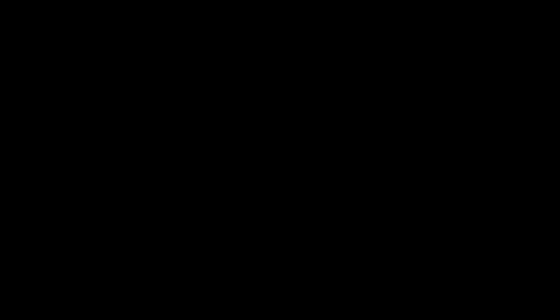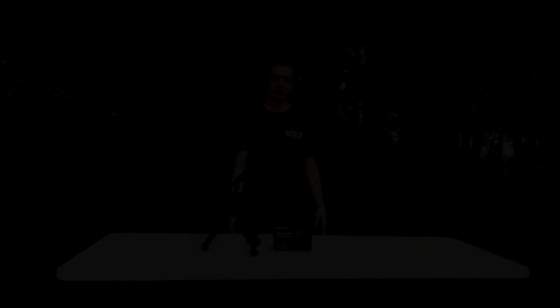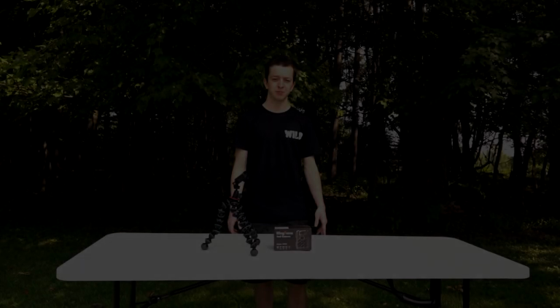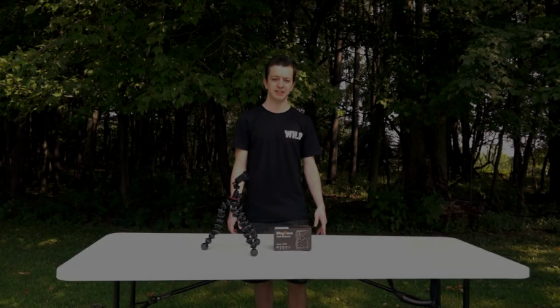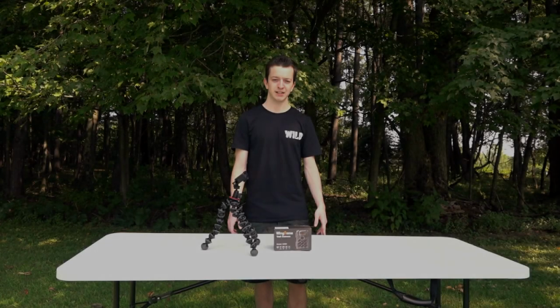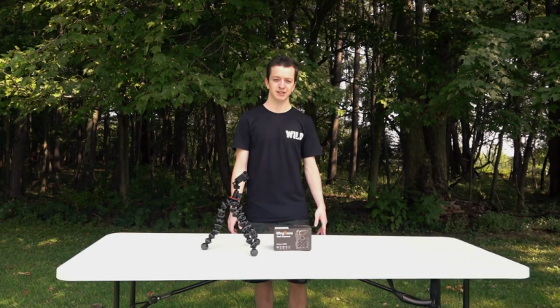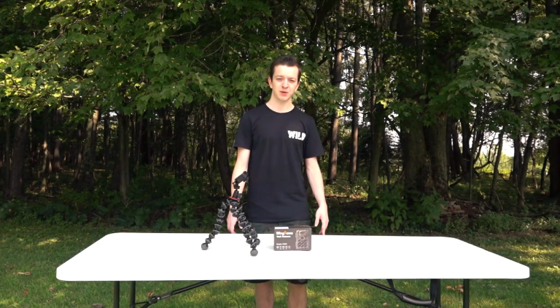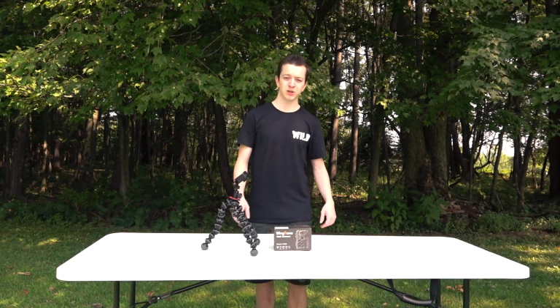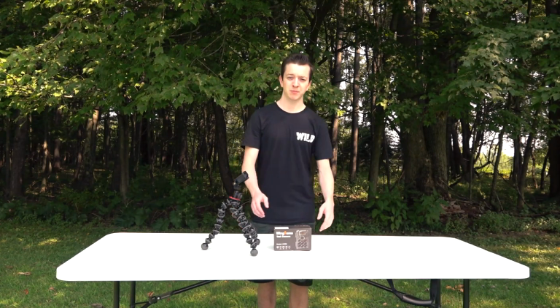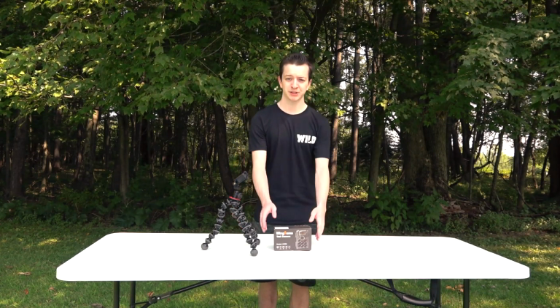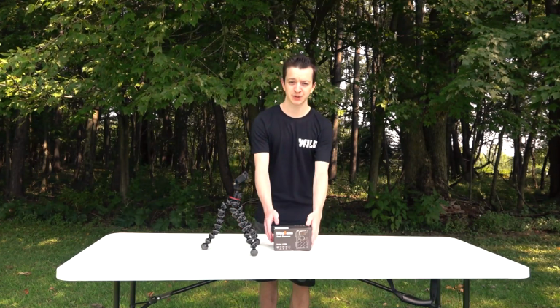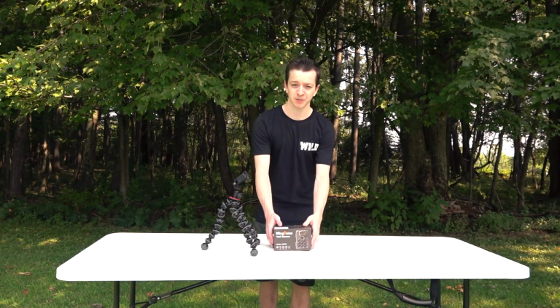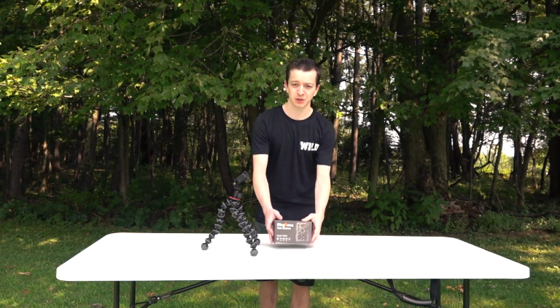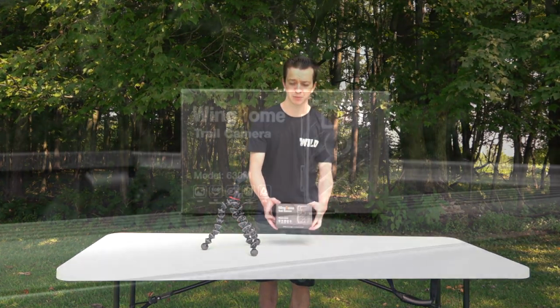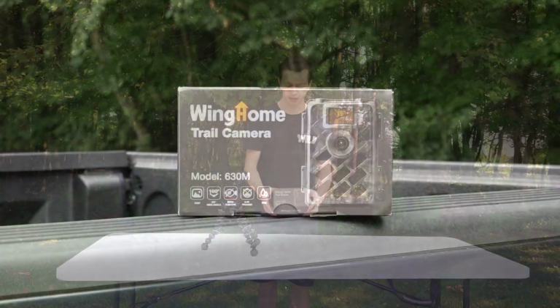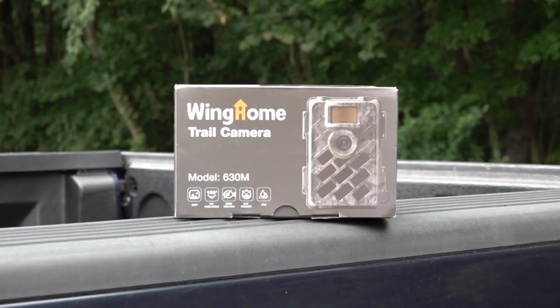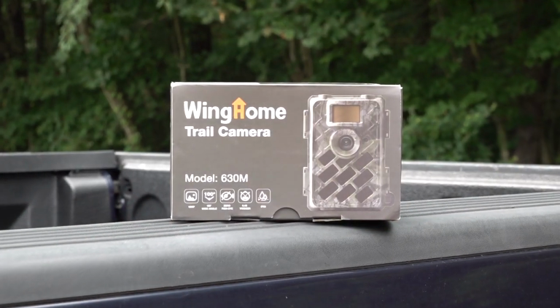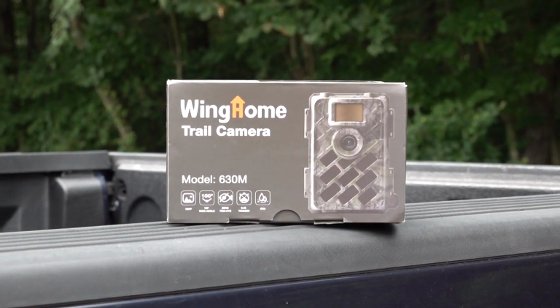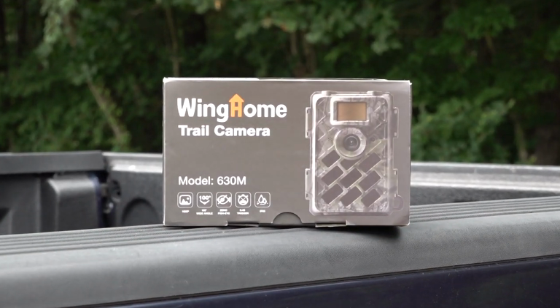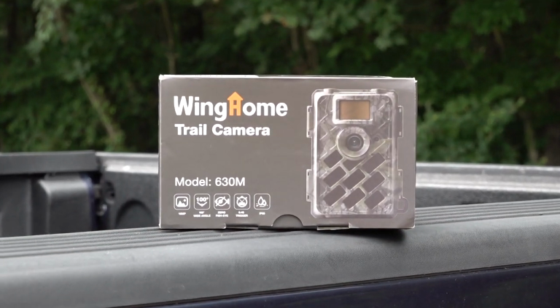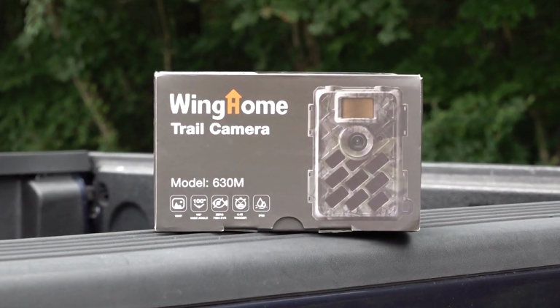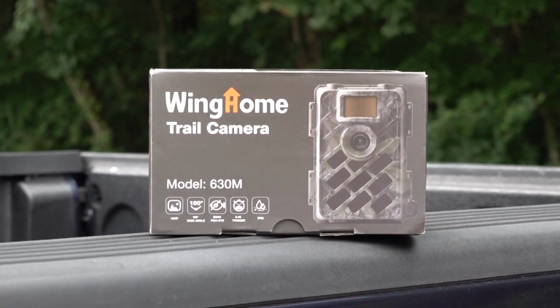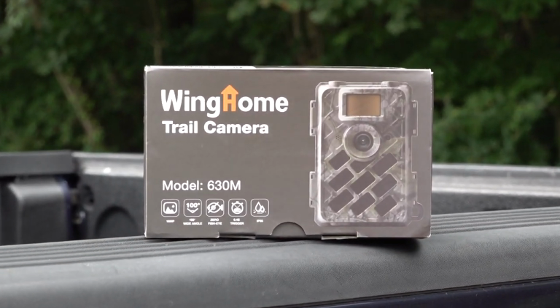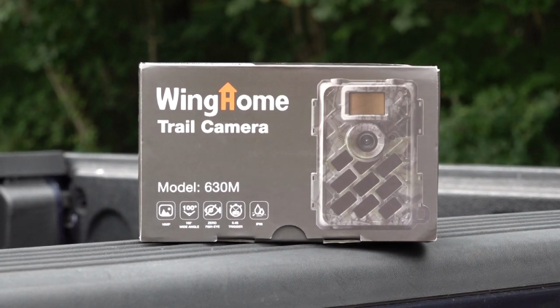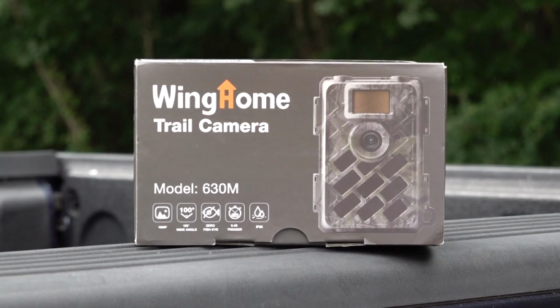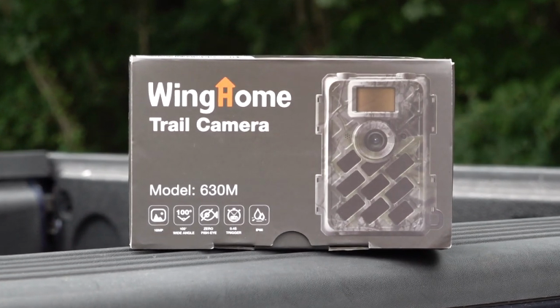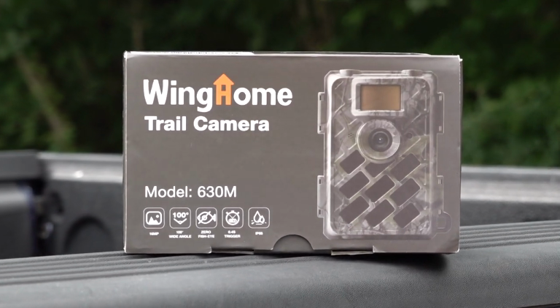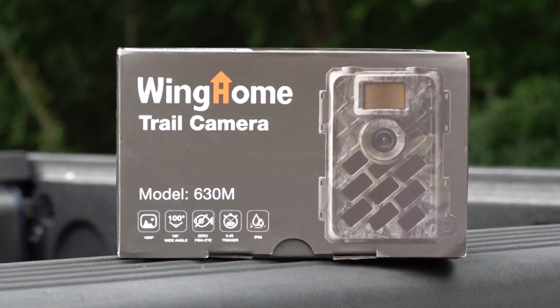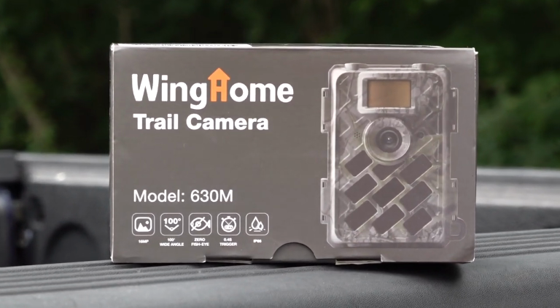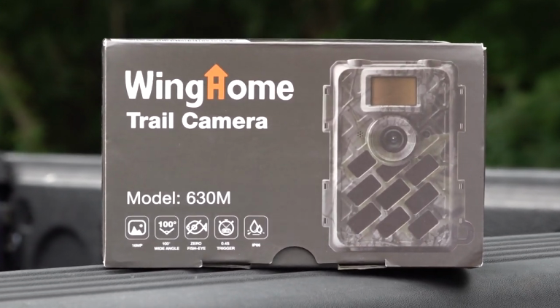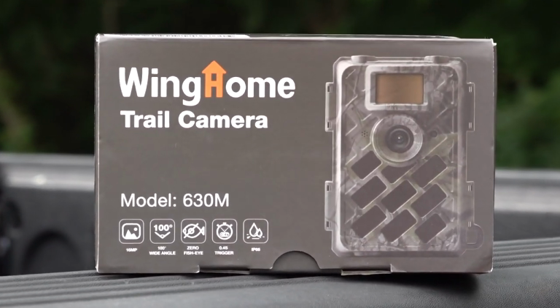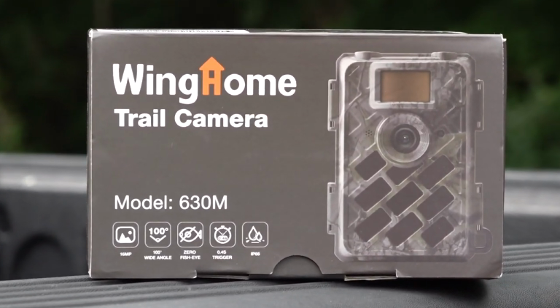What I've got with me today is the WingHome Model 630M trail camera. The company sent us this camera with the opportunity to test it, and I first want to thank WingHome for that opportunity.